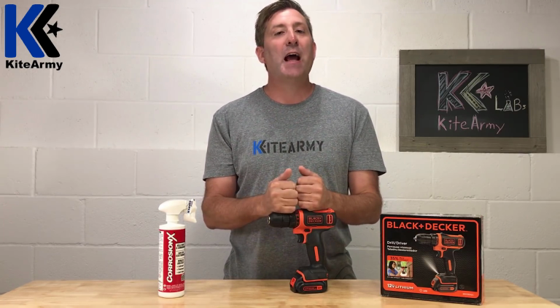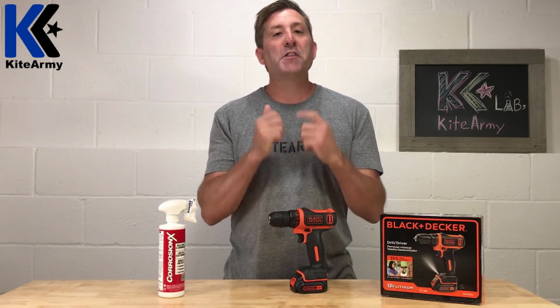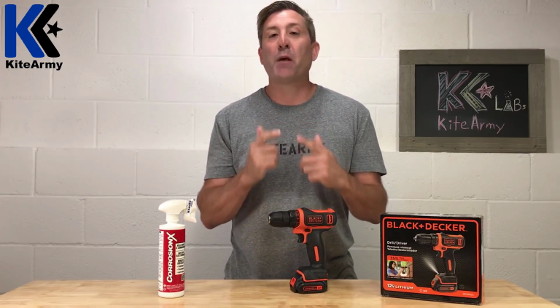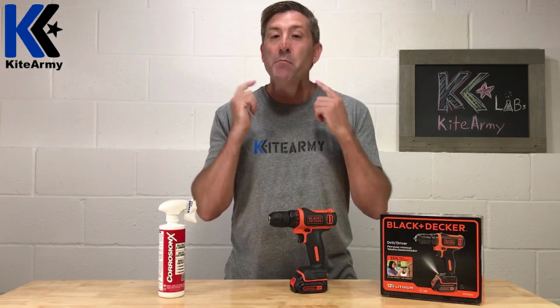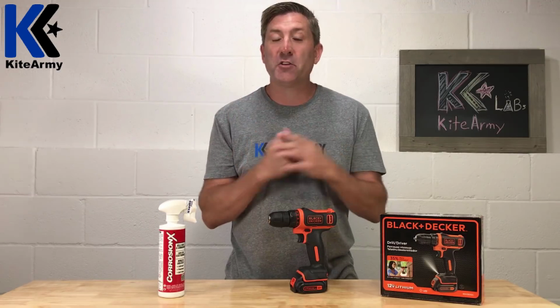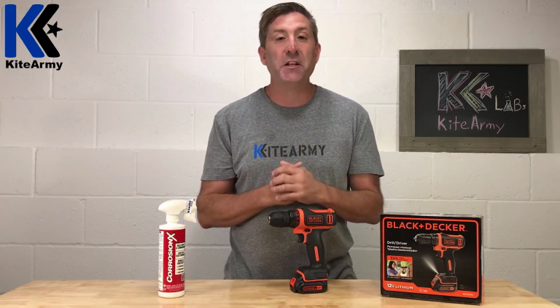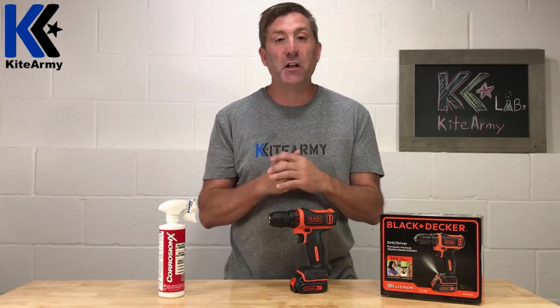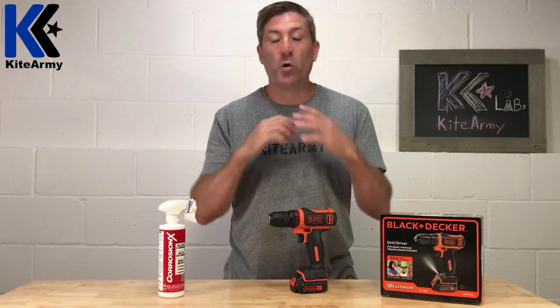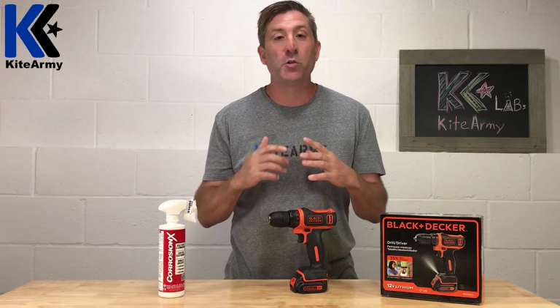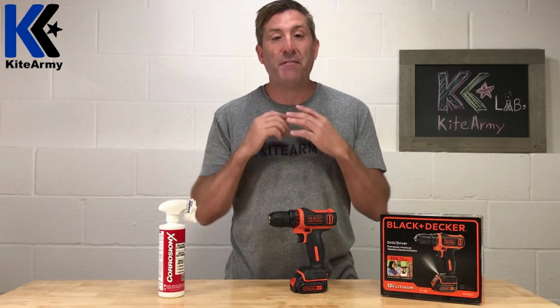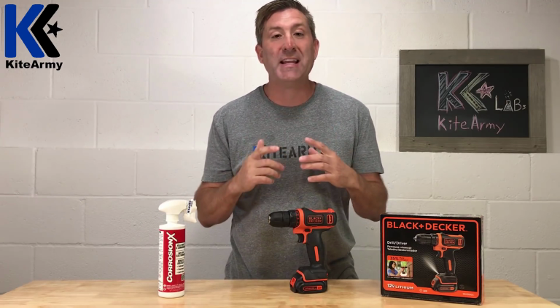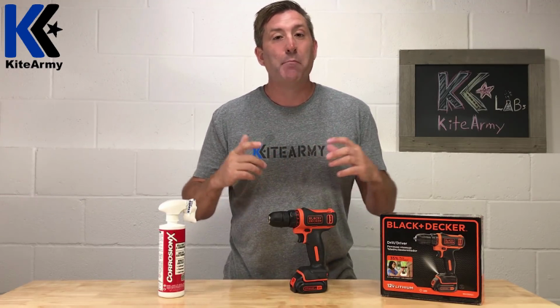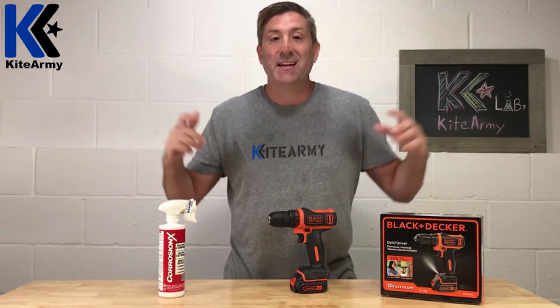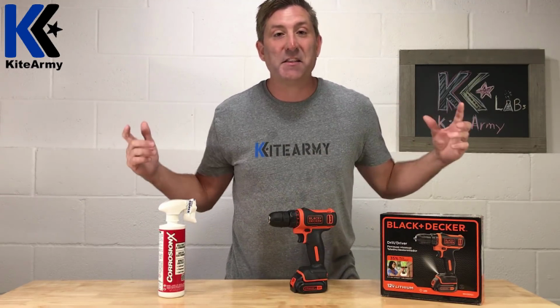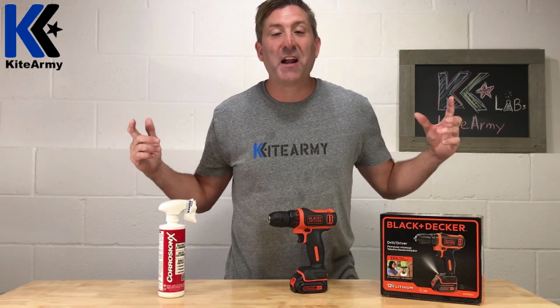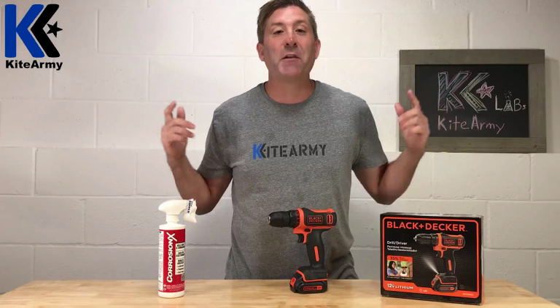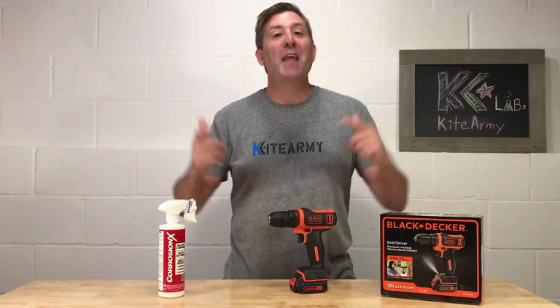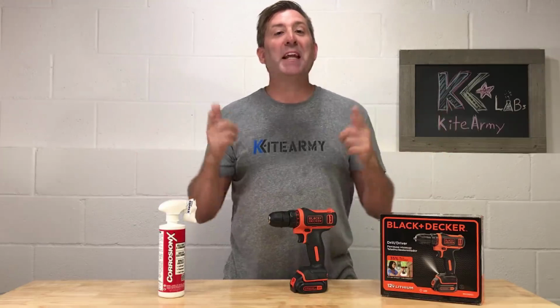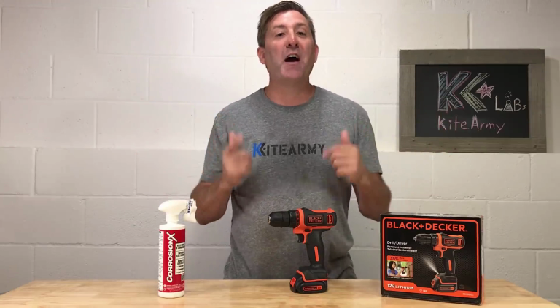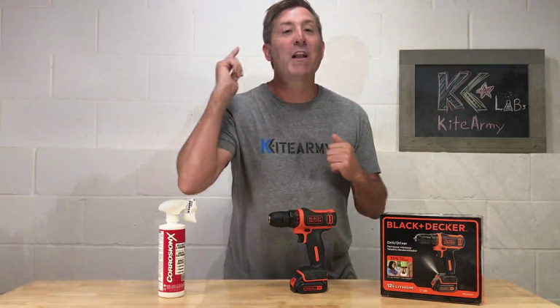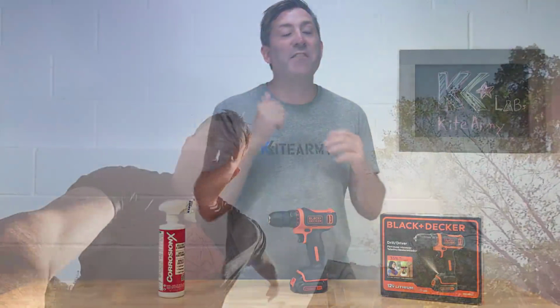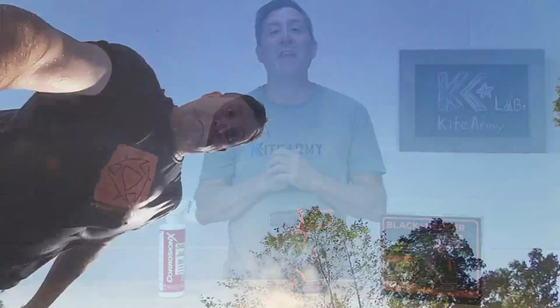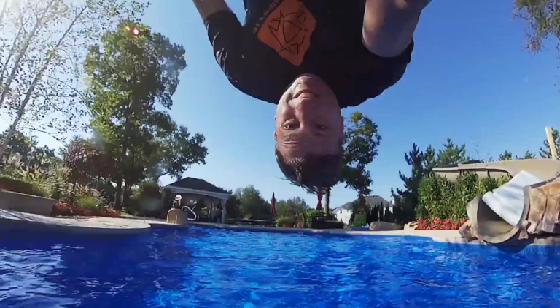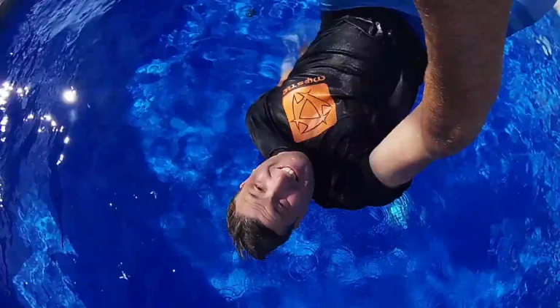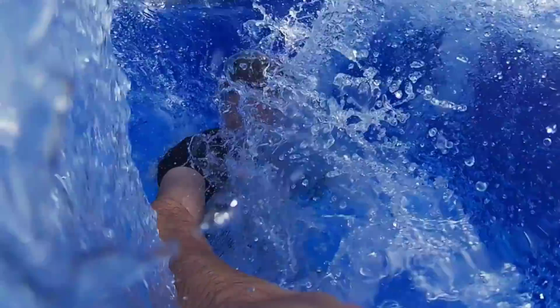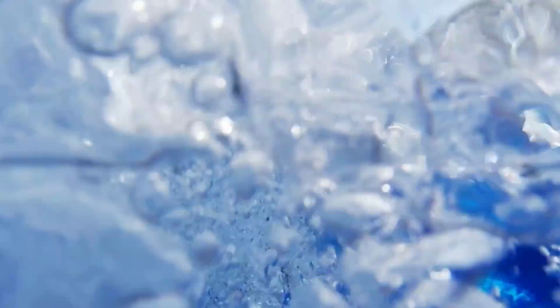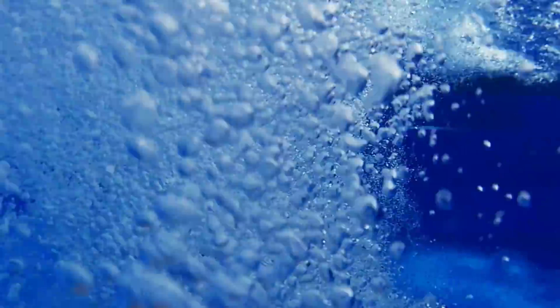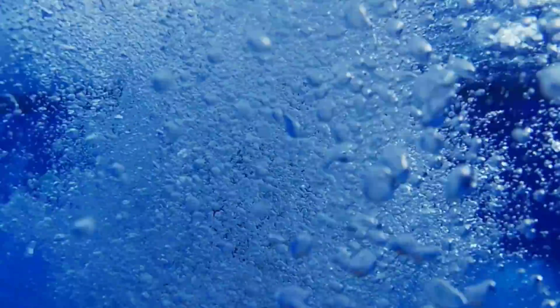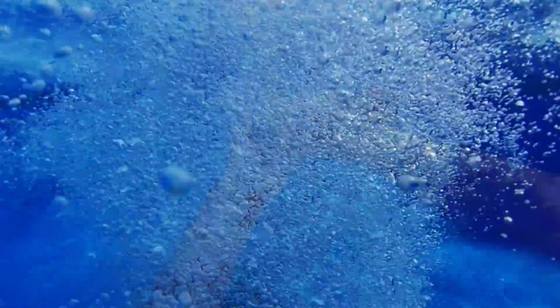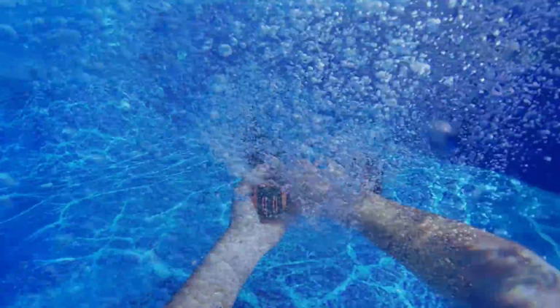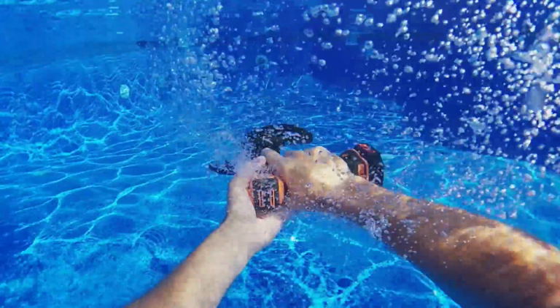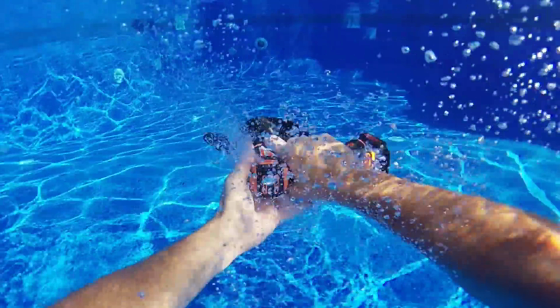What you saw is probably more extreme than your drill or cordless tools will ever face, but that's the fun of Kite Army. And speaking of fun, I want to leave you with a video of some really harsh testing that I did that you didn't get to see. Check this out.